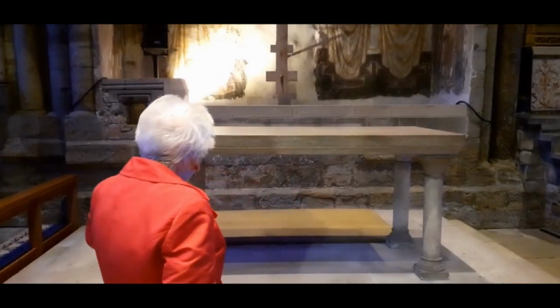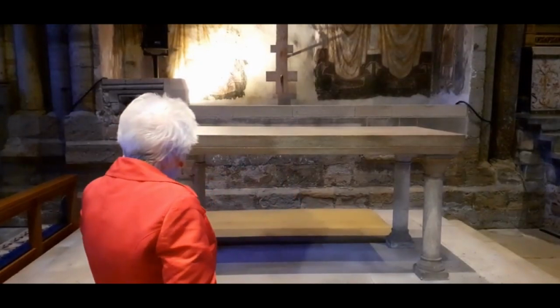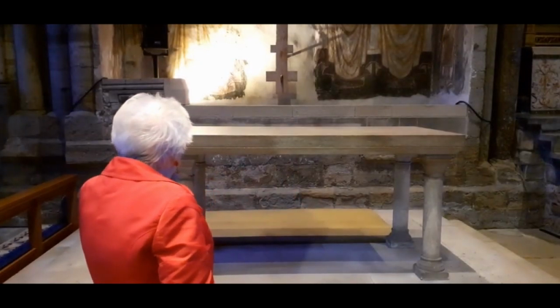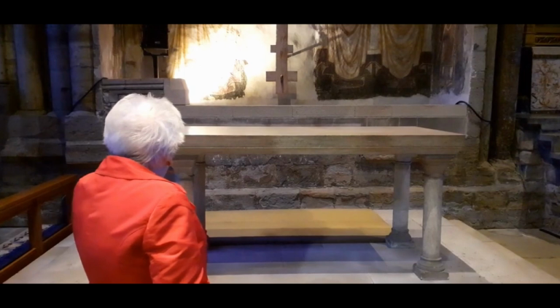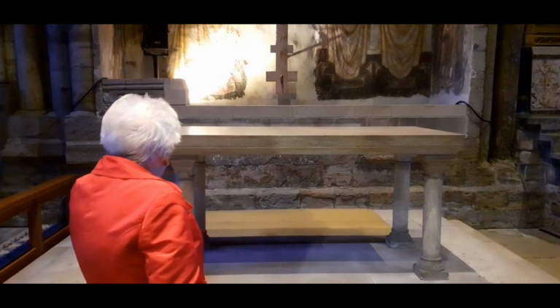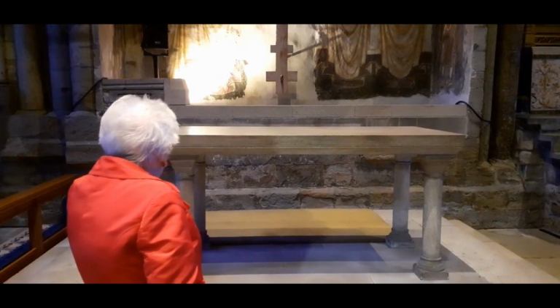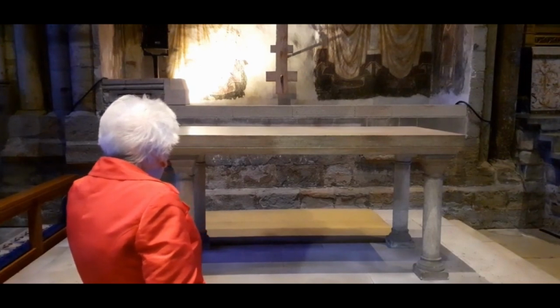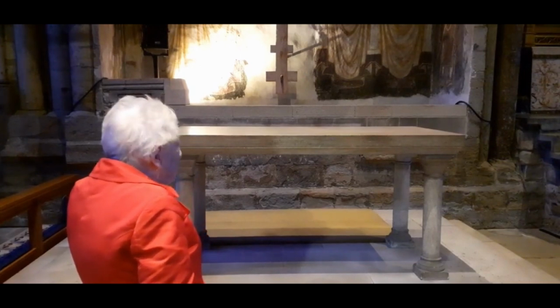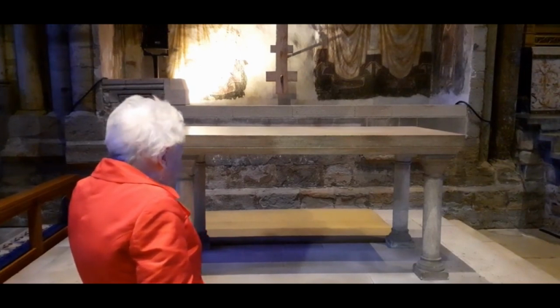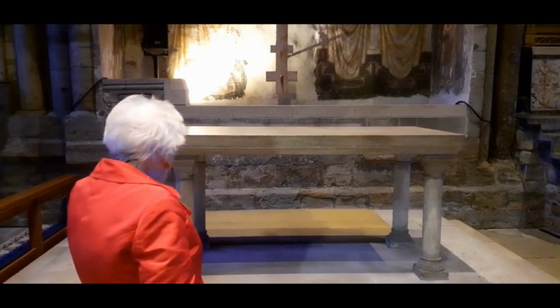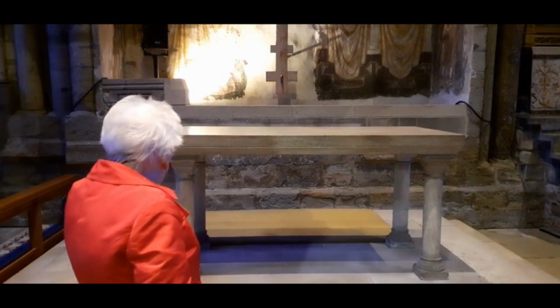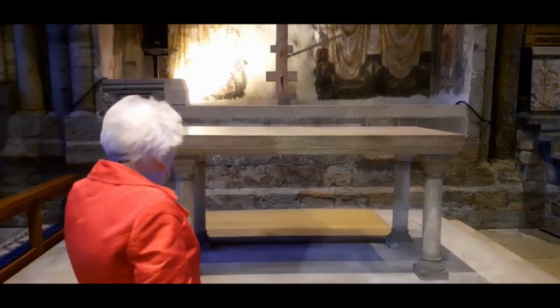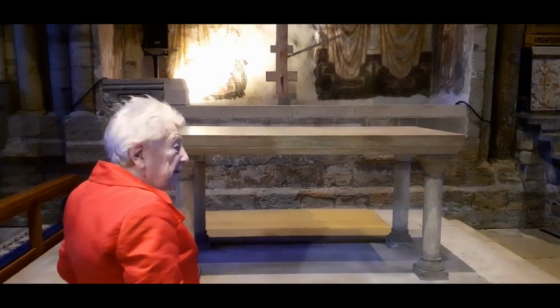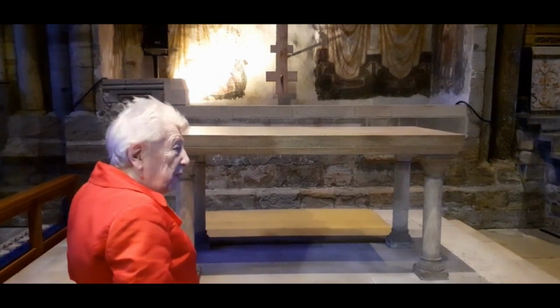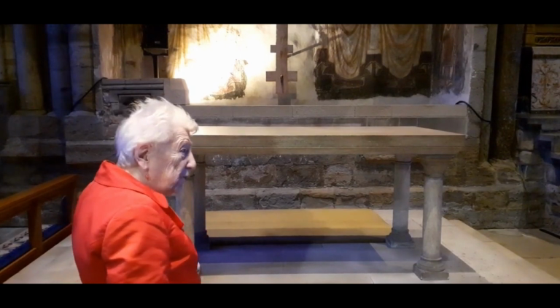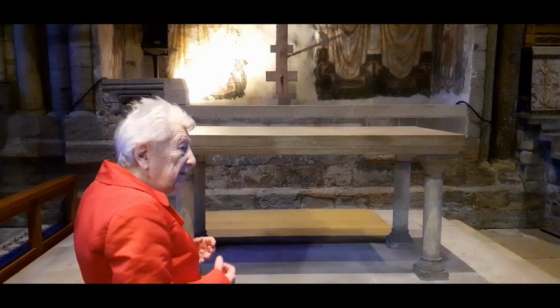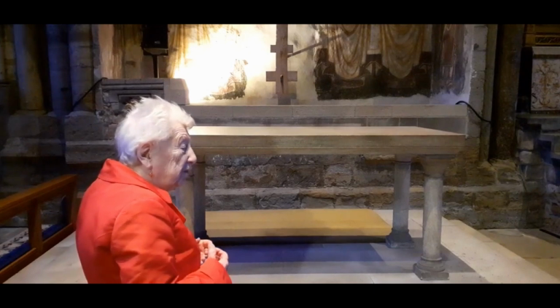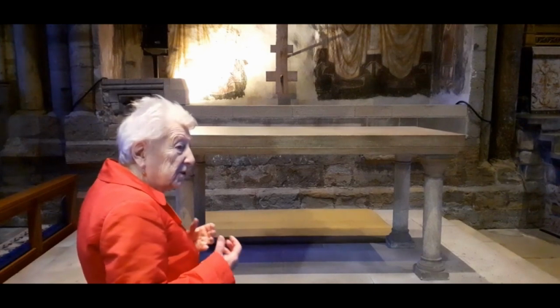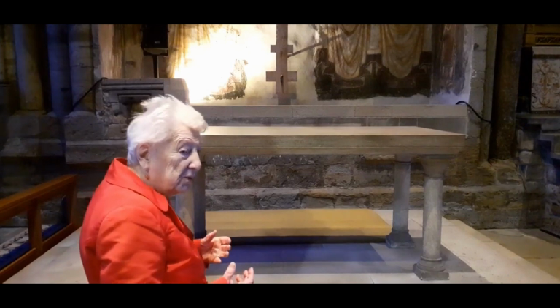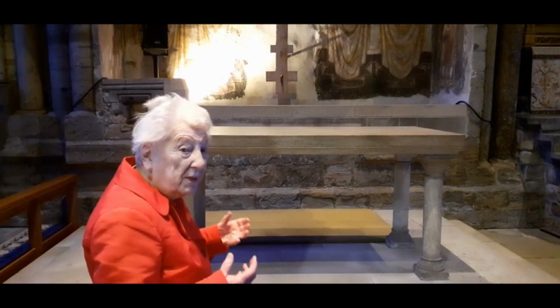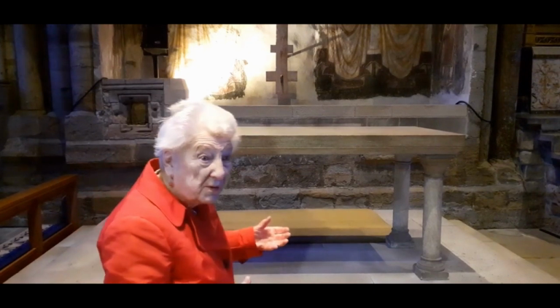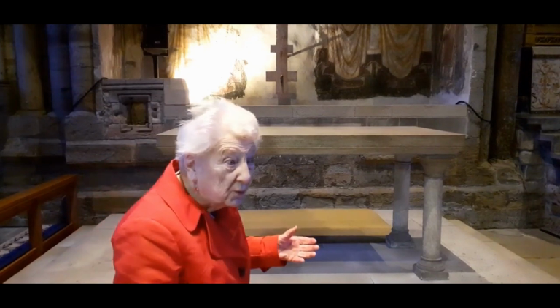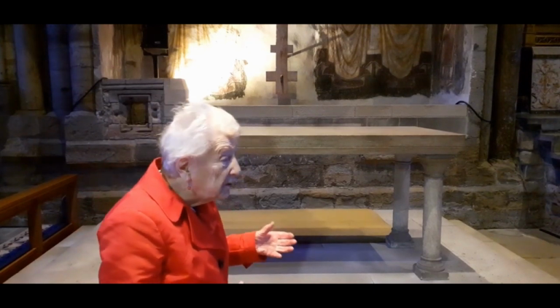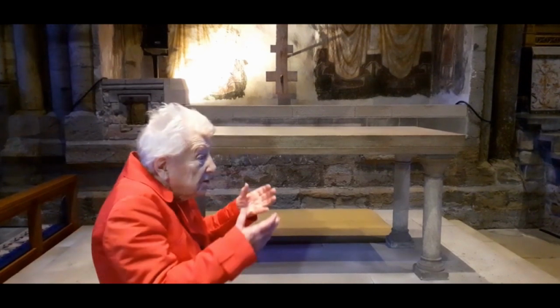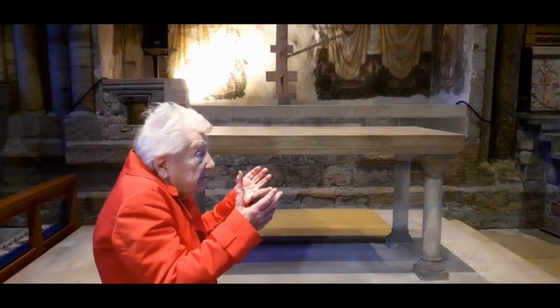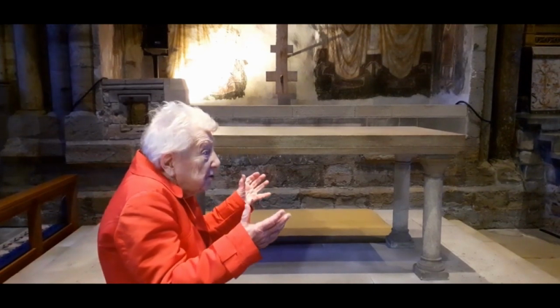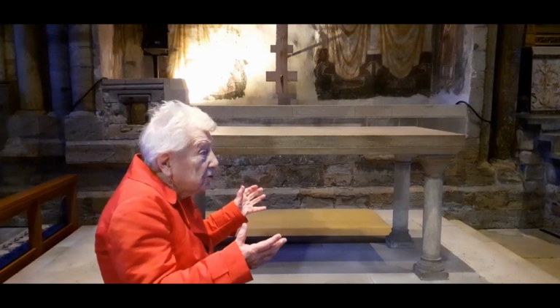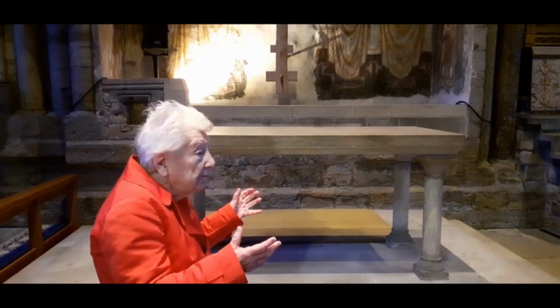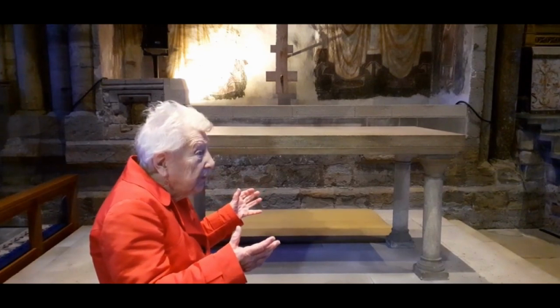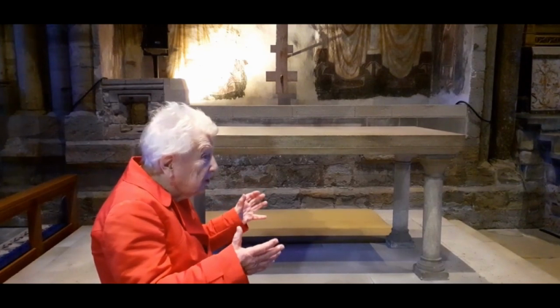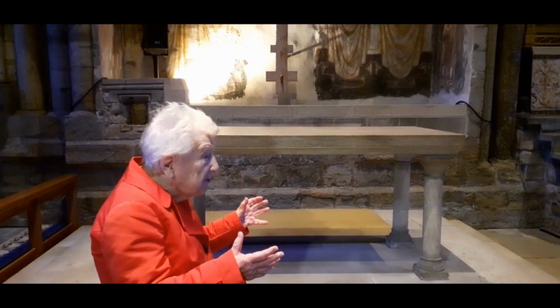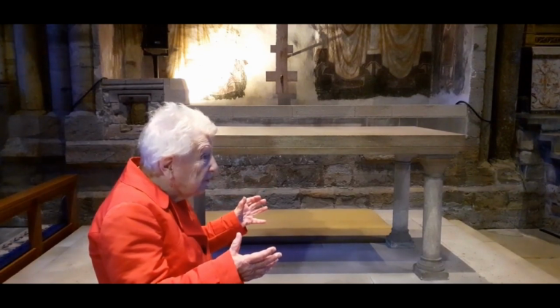If you look here, you will see a medieval money box or sand. This is where women could make their offerings when they weren't allowed to come into this monastic church, but they could come into this chapel.